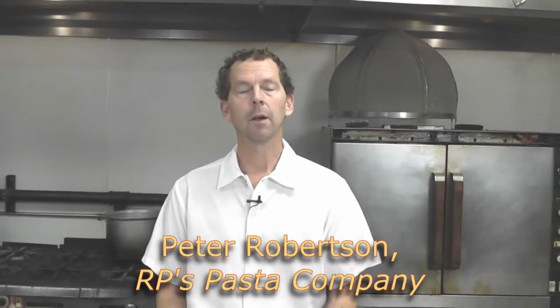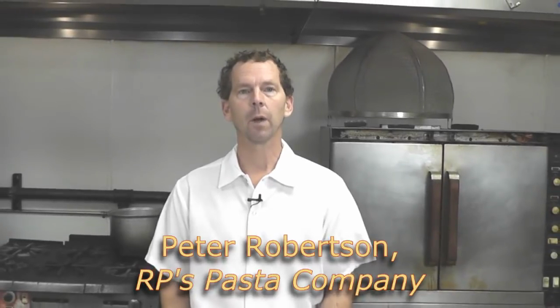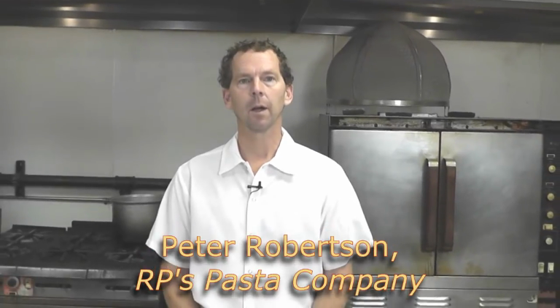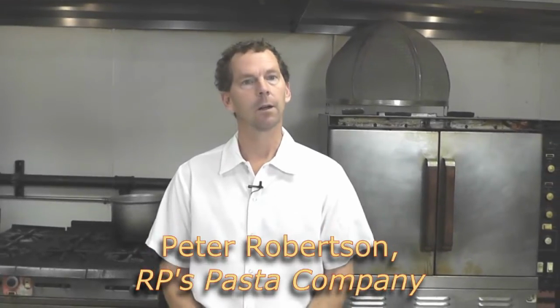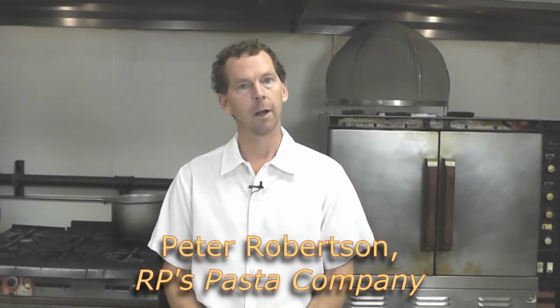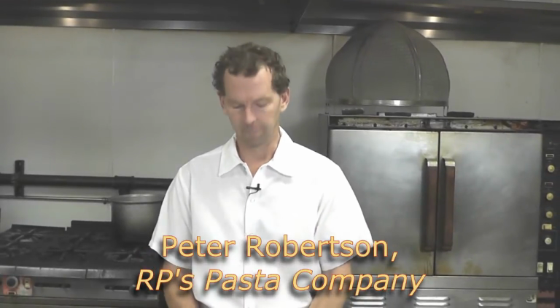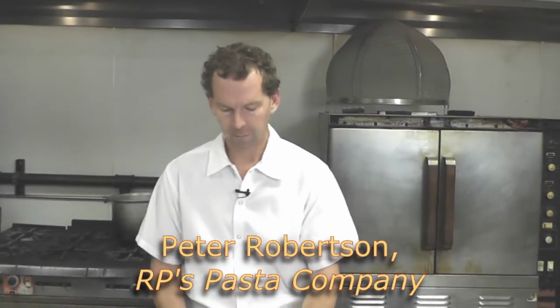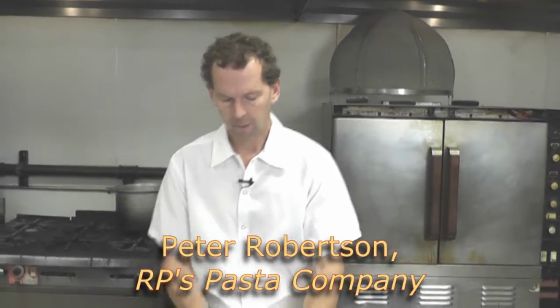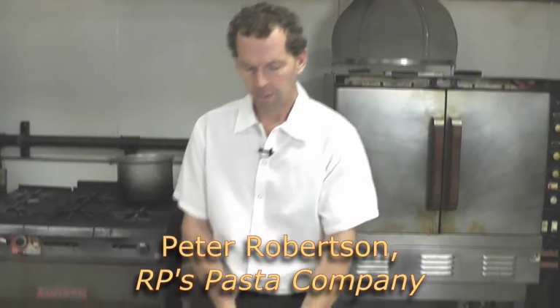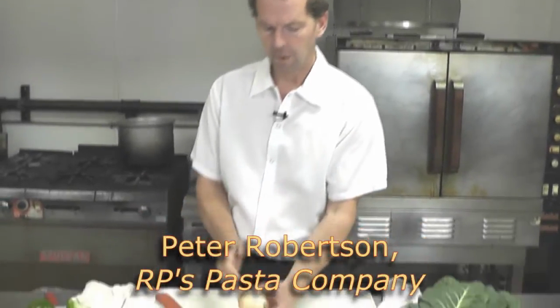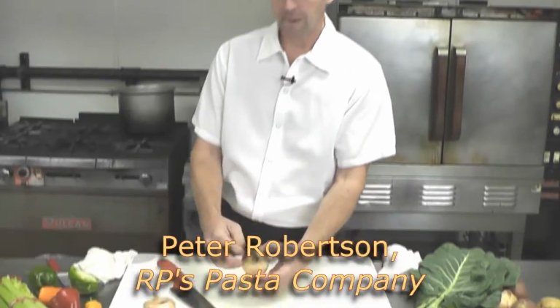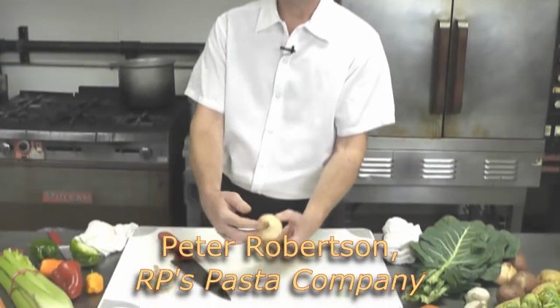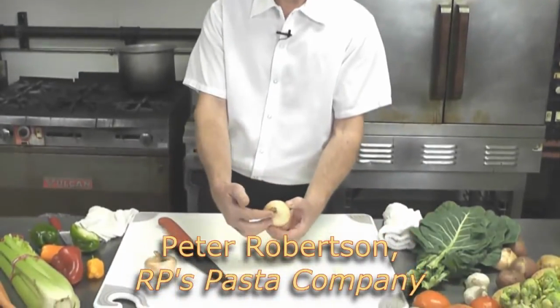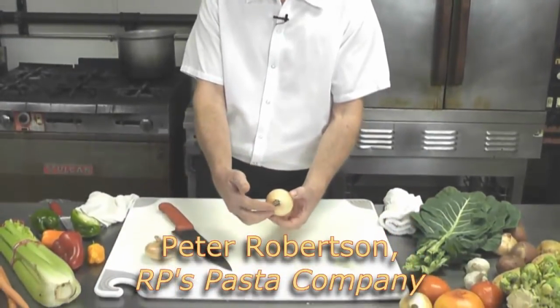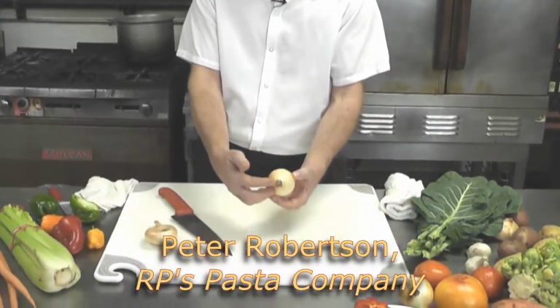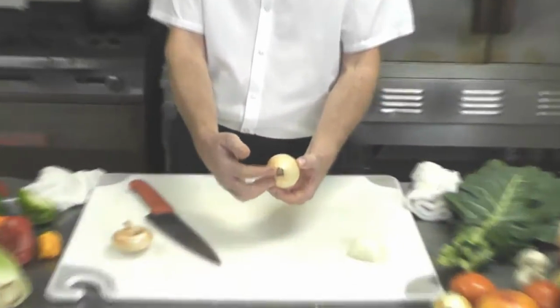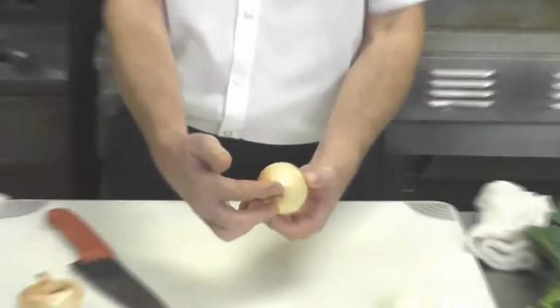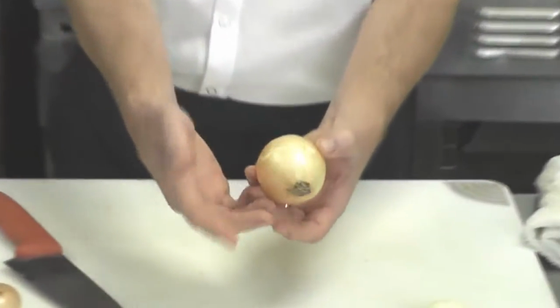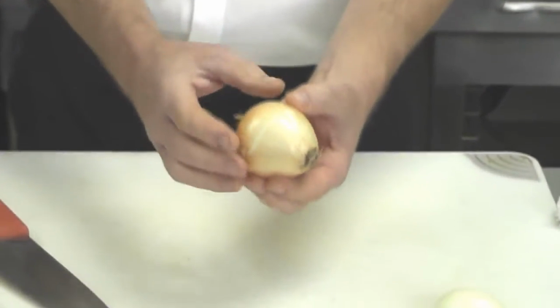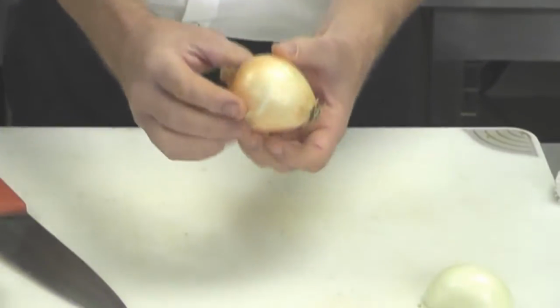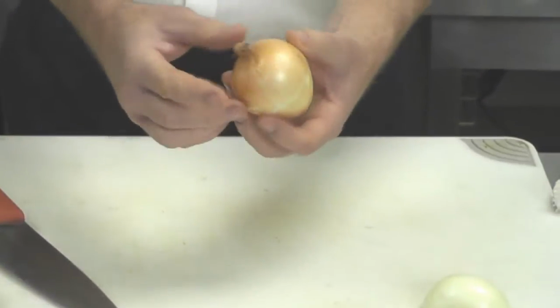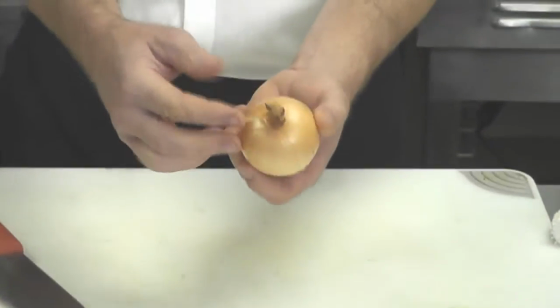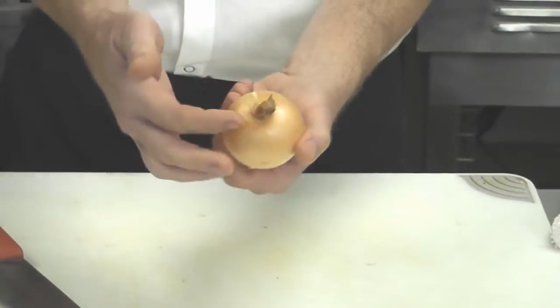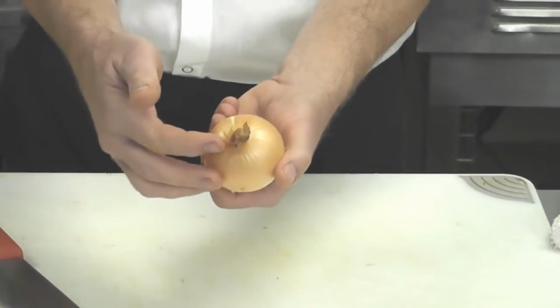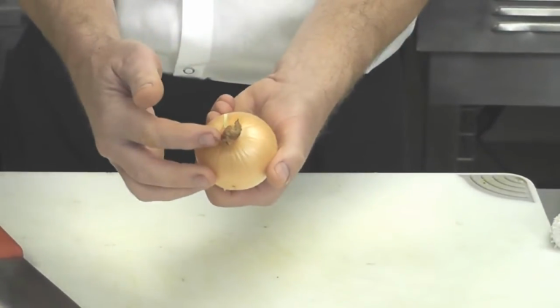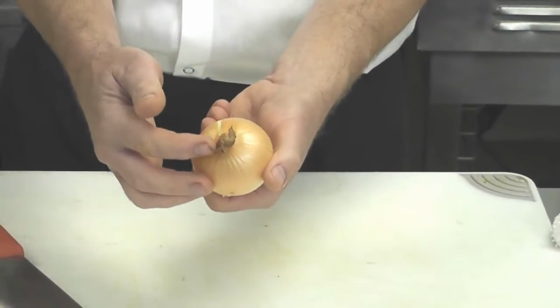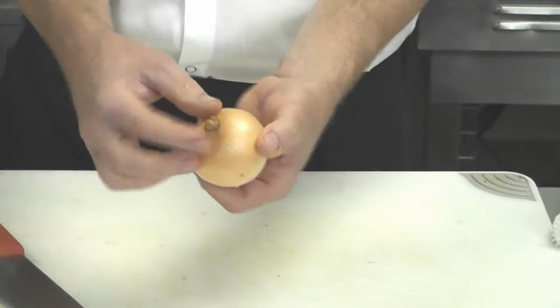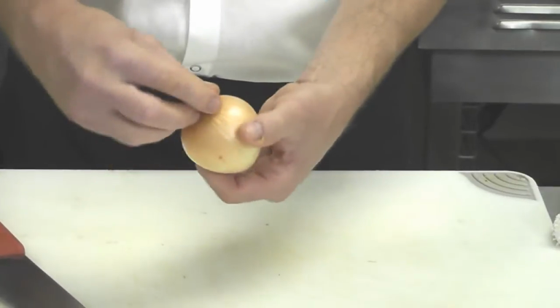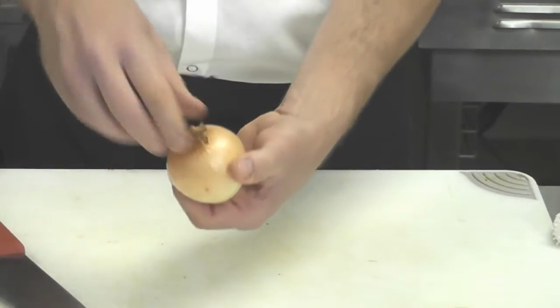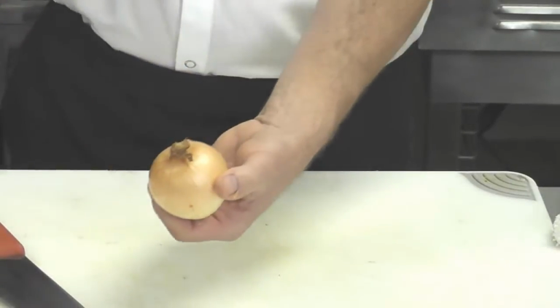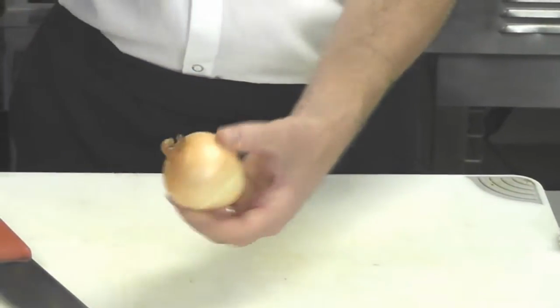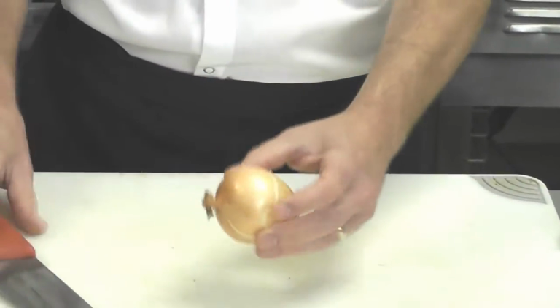Here's a great way to cut an onion. The onion has — you see at the bottom where it was growing — these are where the roots come out. This is the top of the onion where the leaves came up.